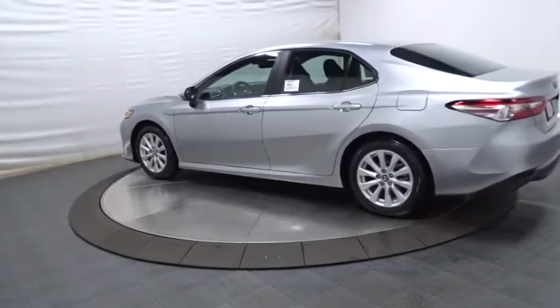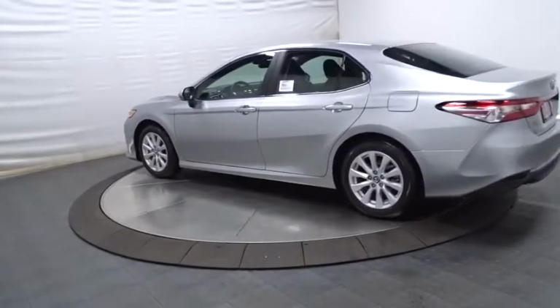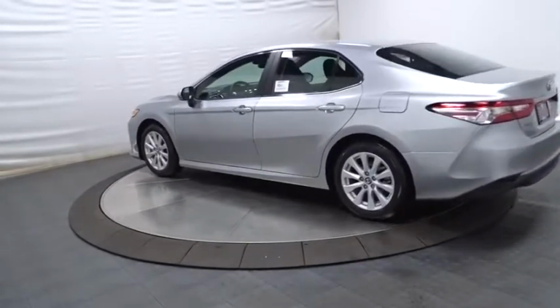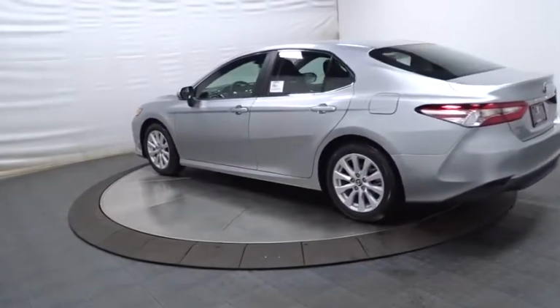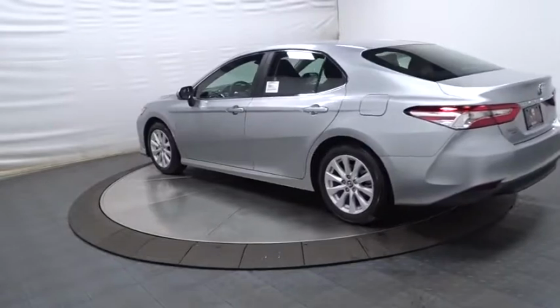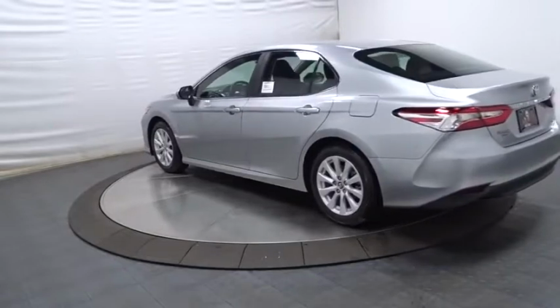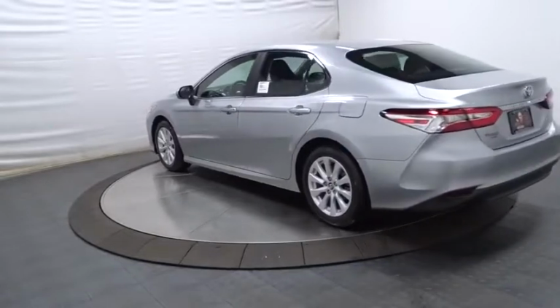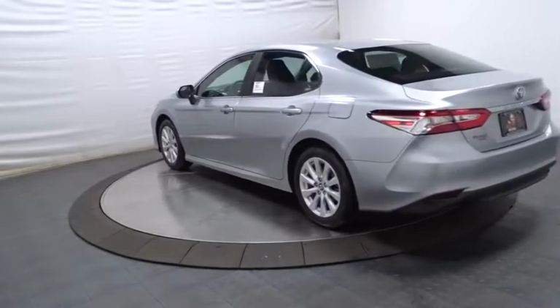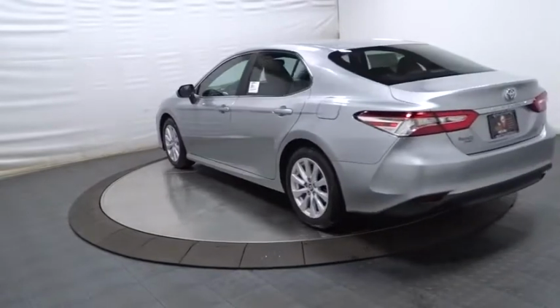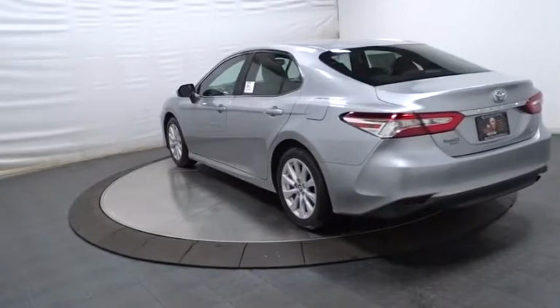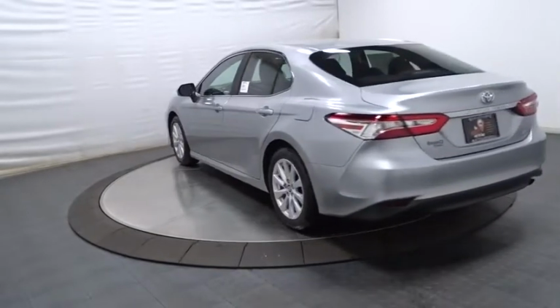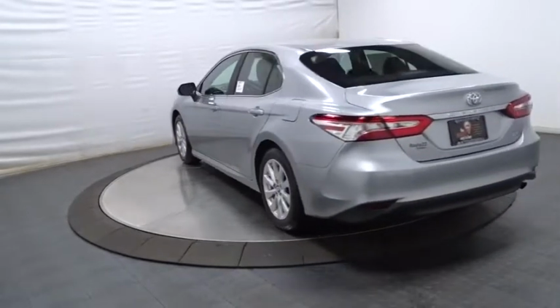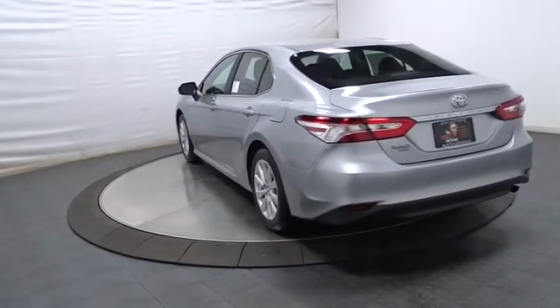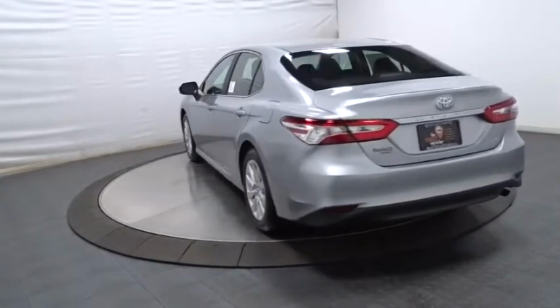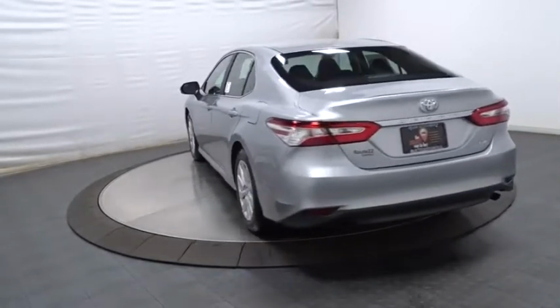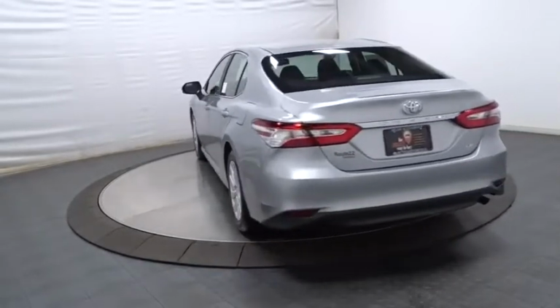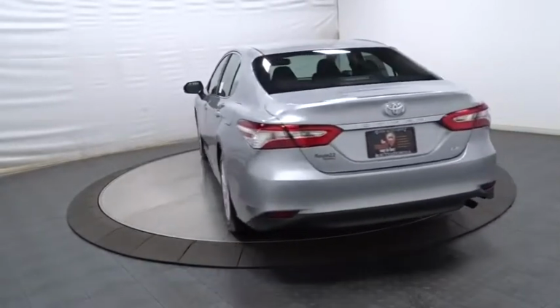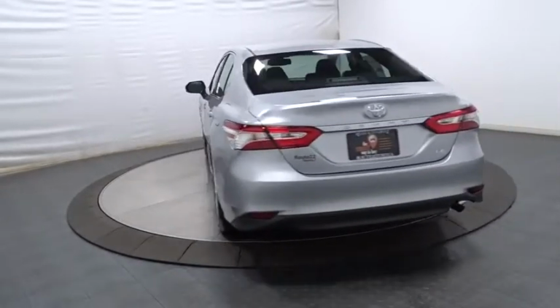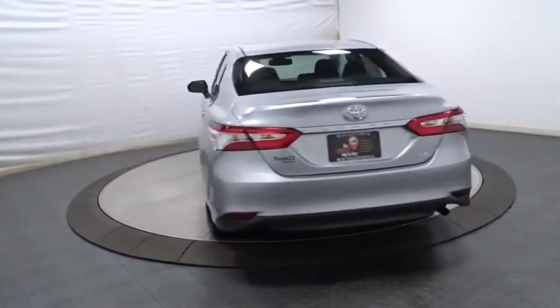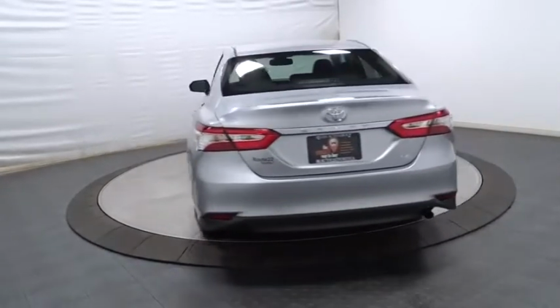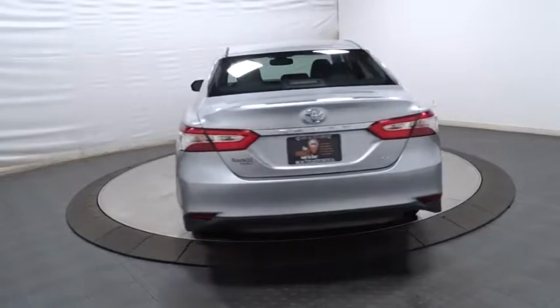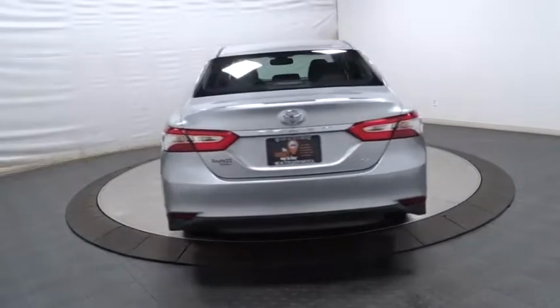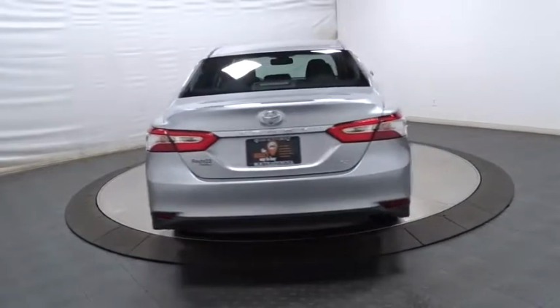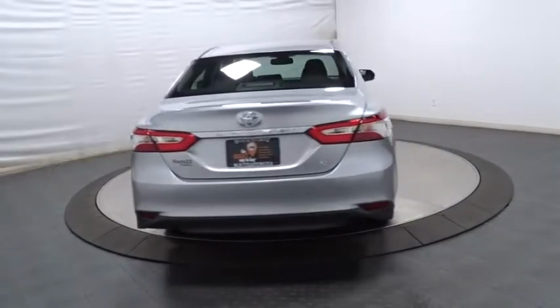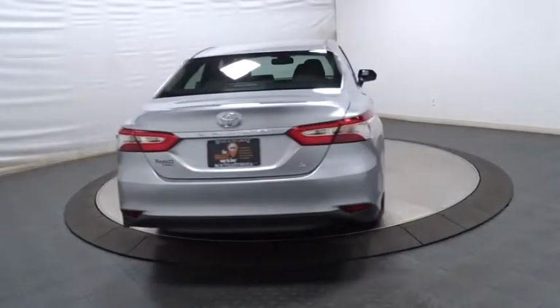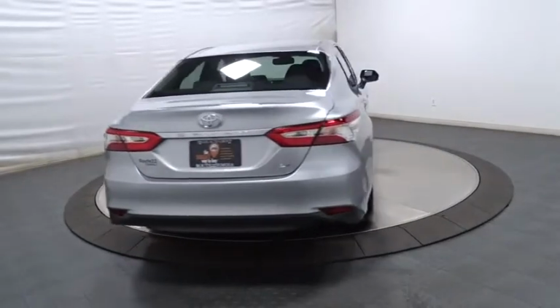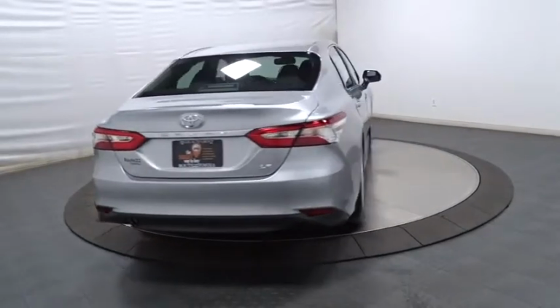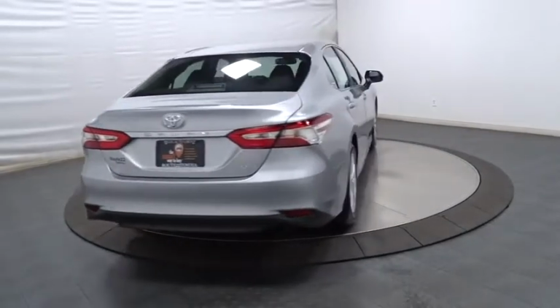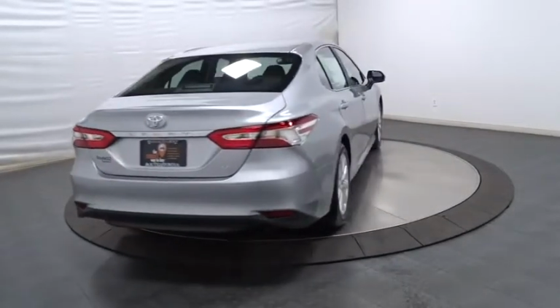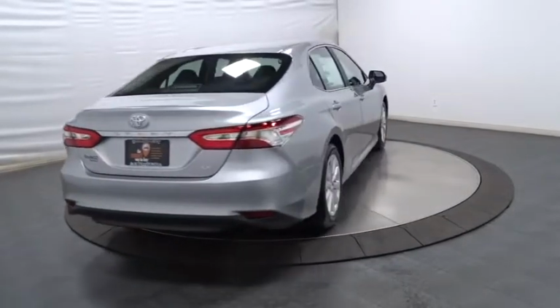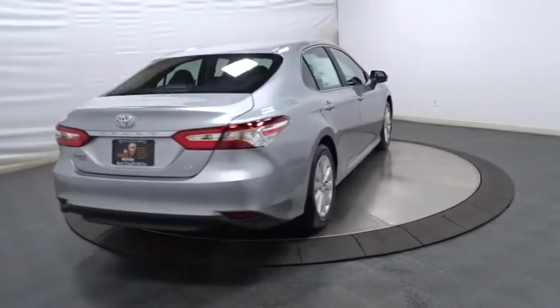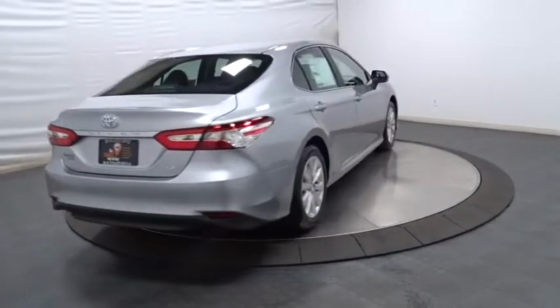Keyless entry, backup camera, front wheel drive, clock, MP3 capability, trip computer, electronic stability control, outside temperature gauge, tachometer.